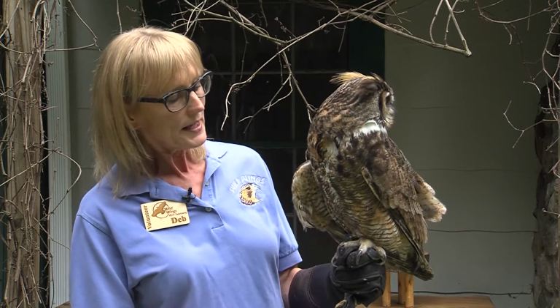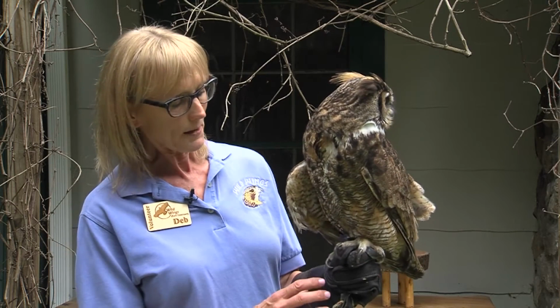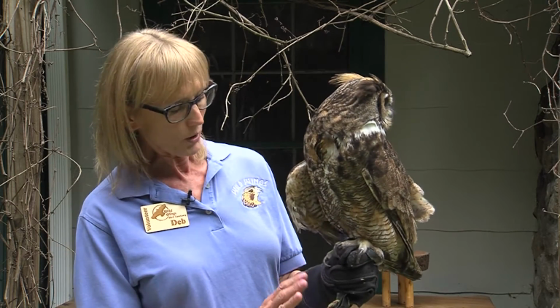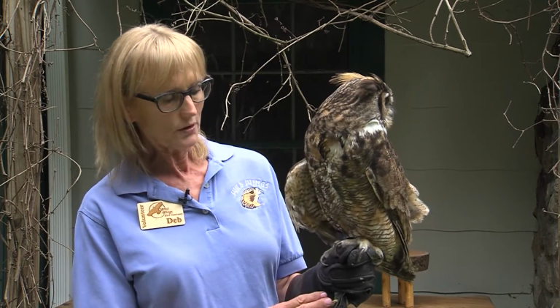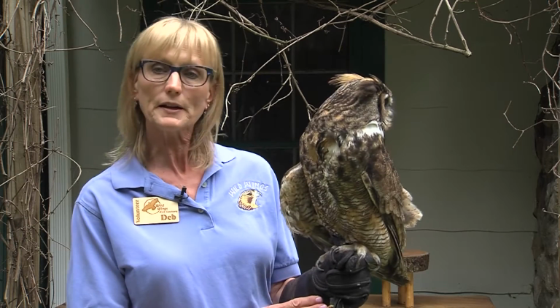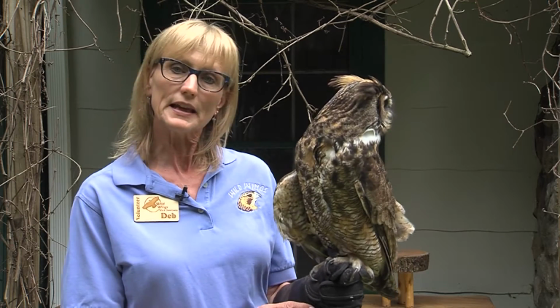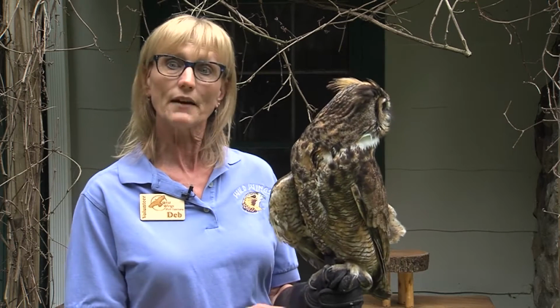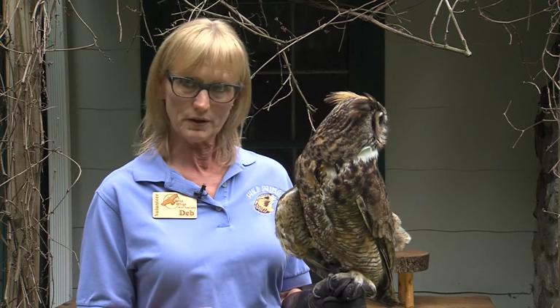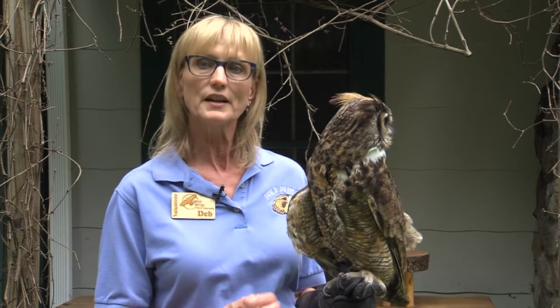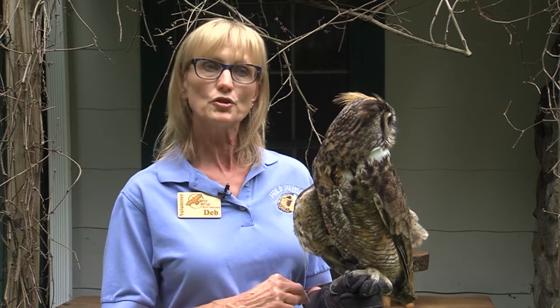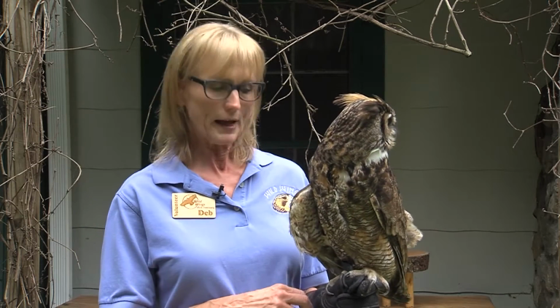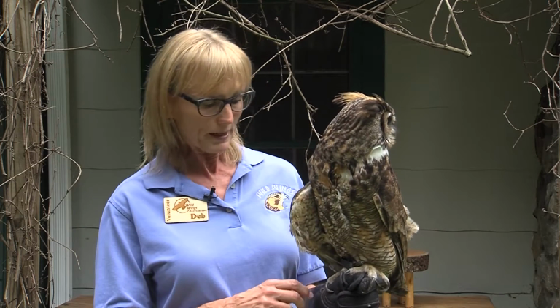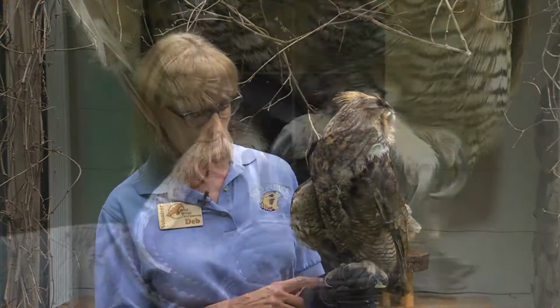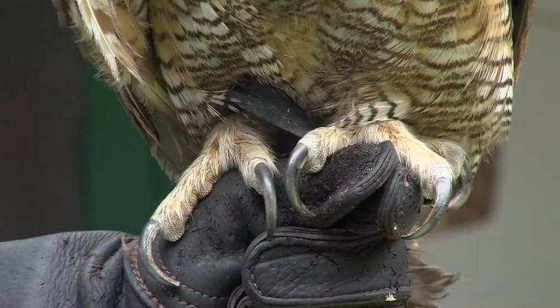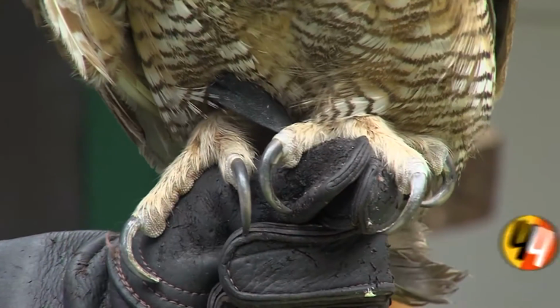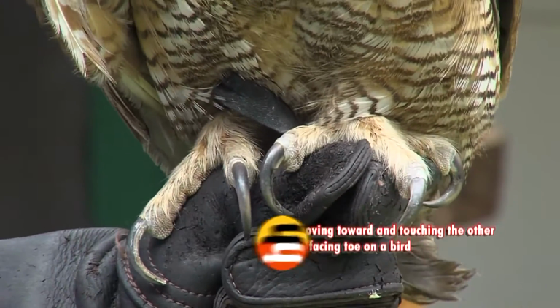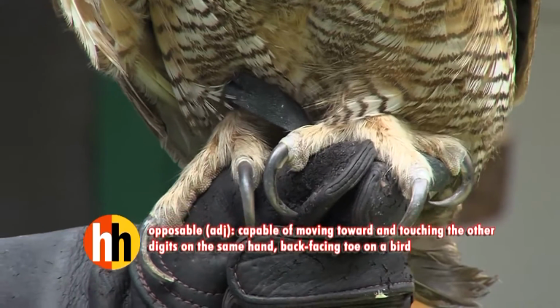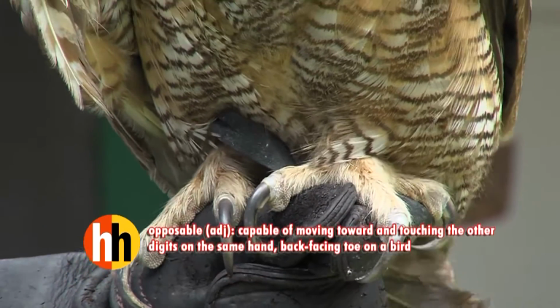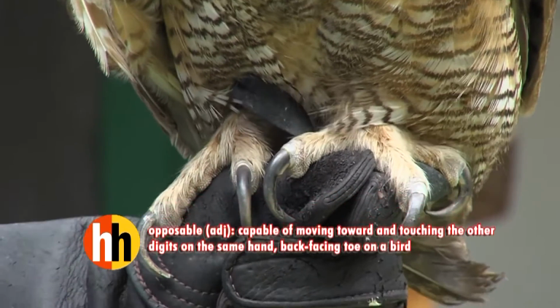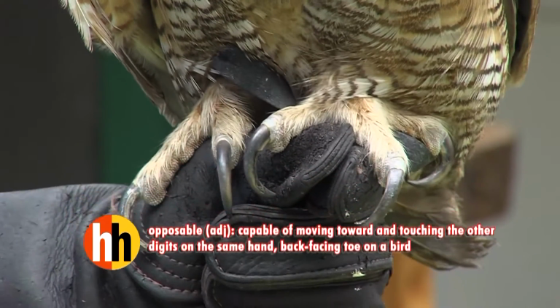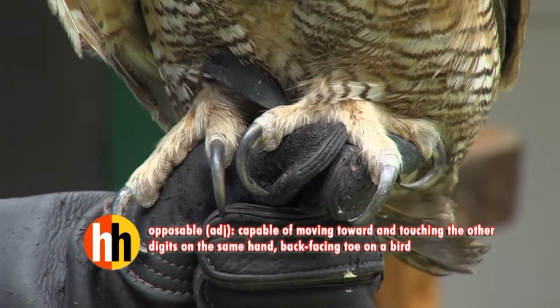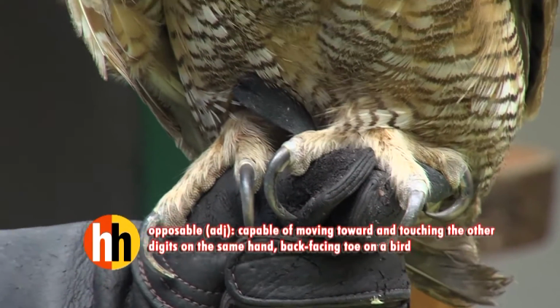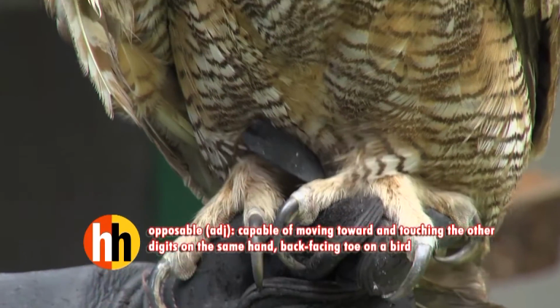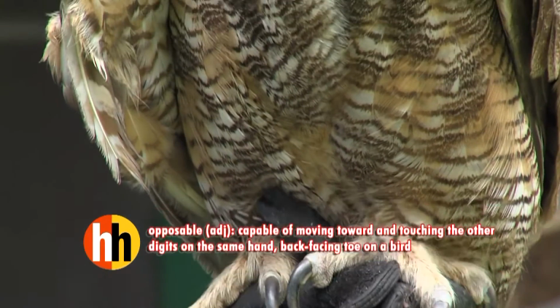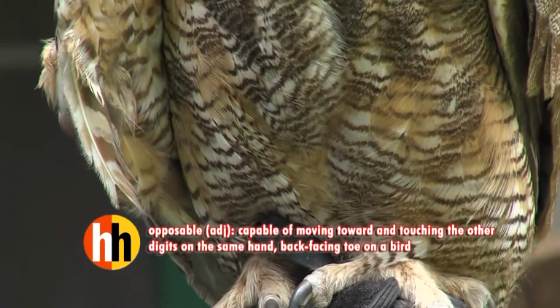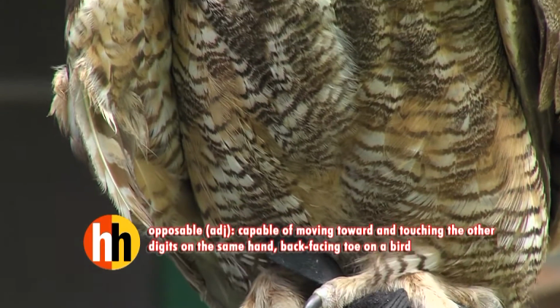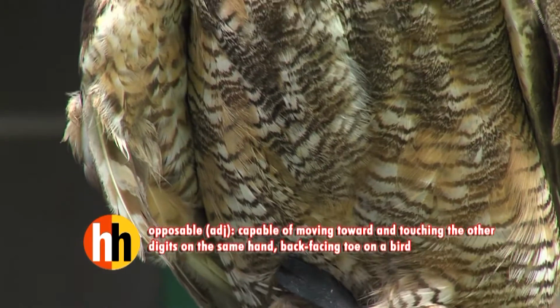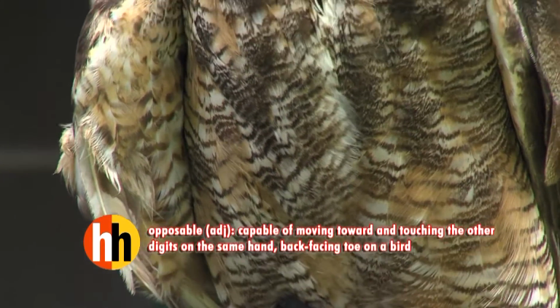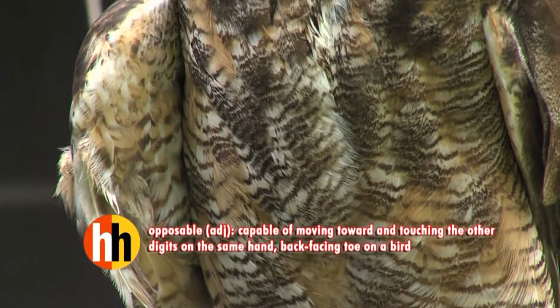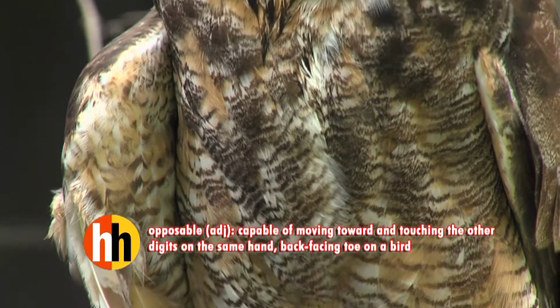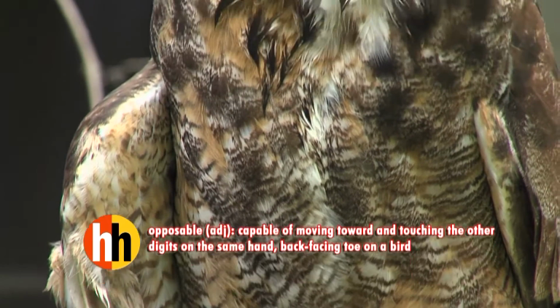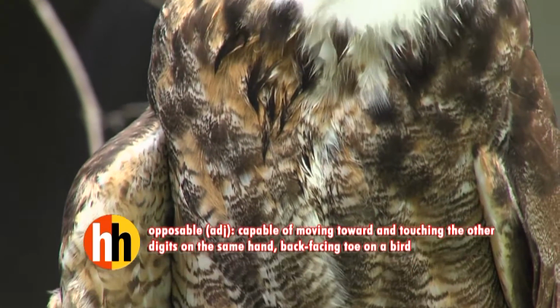He's got four toes. Typically owls have two in front and two in the back, but he also has what's called an opposable — he can bring one in the back to the front, so when he's hunting he has all three toes to the front to grab food.